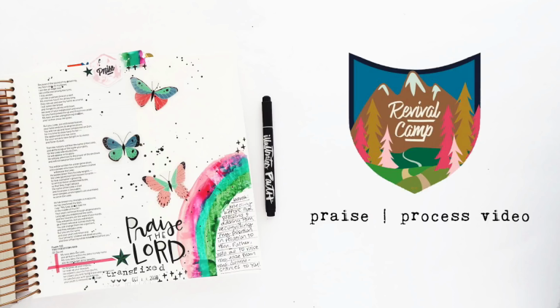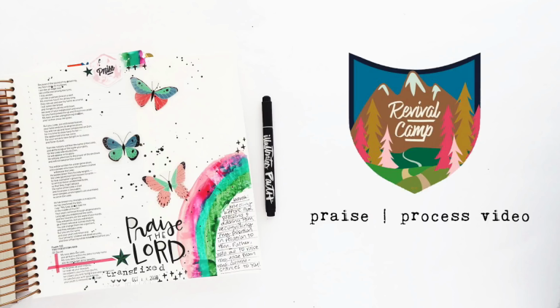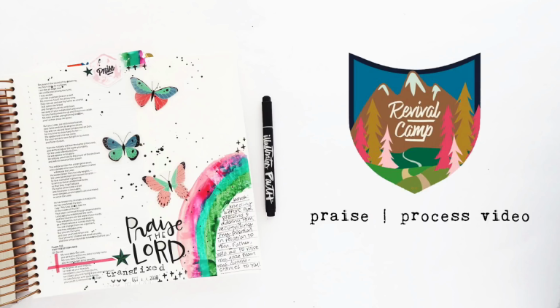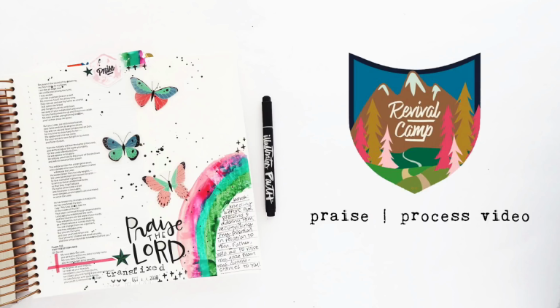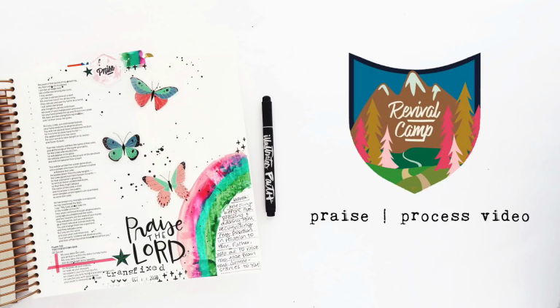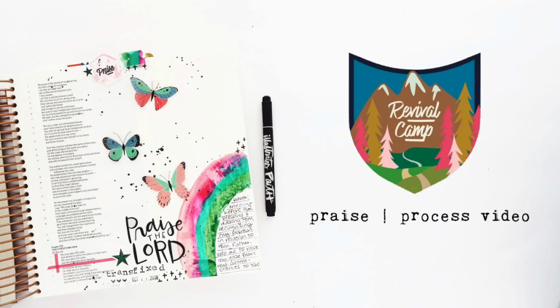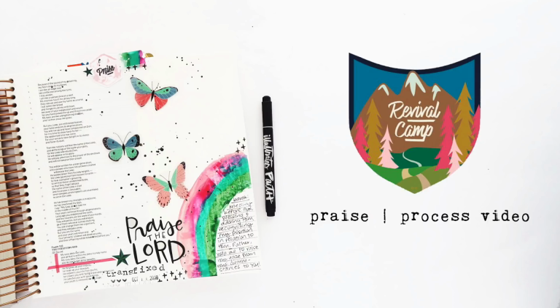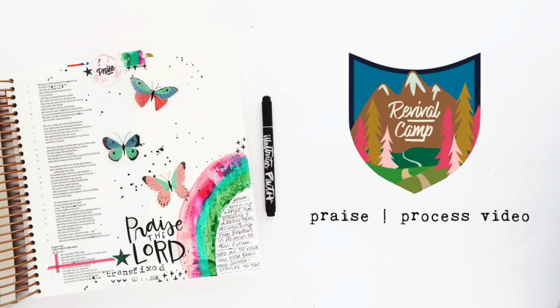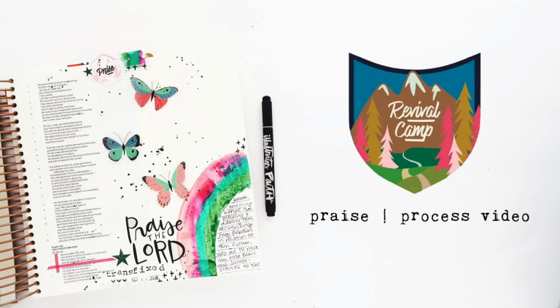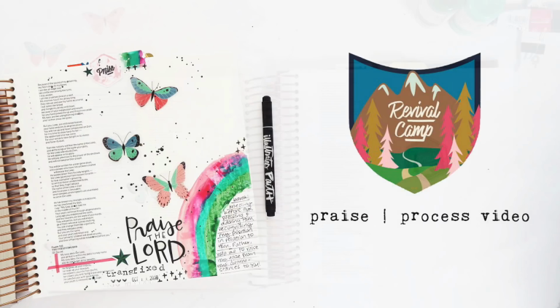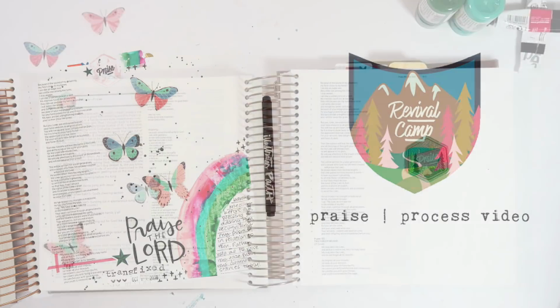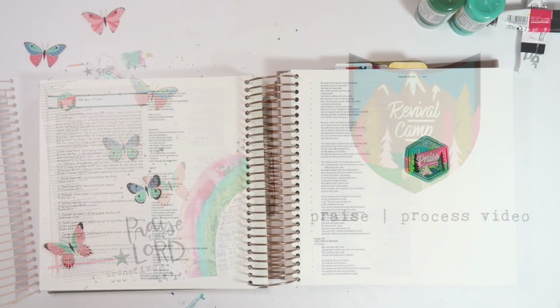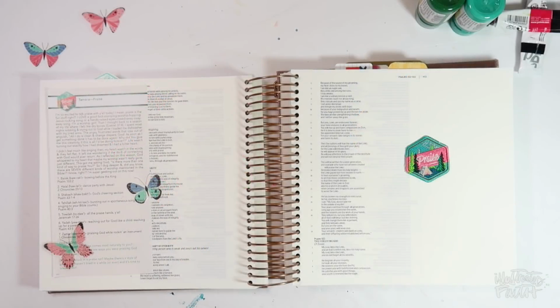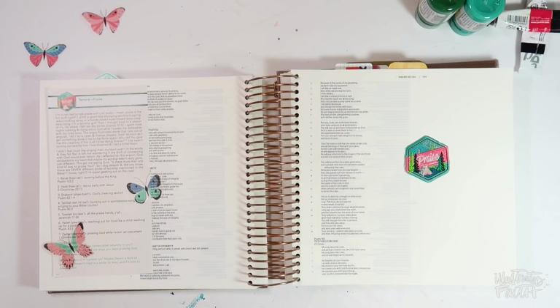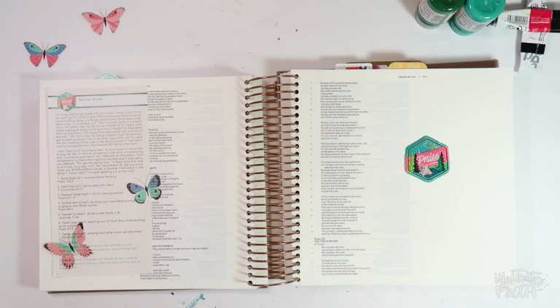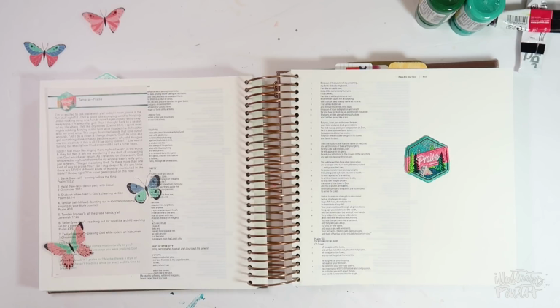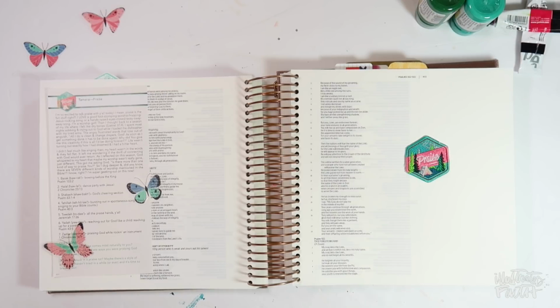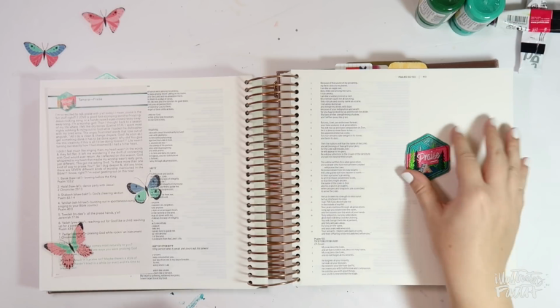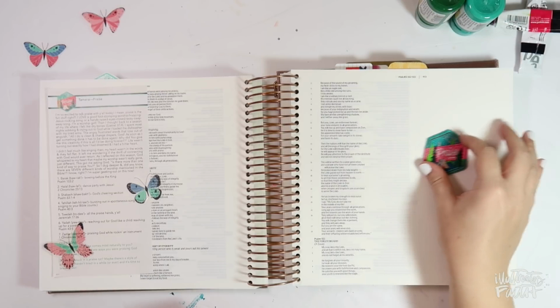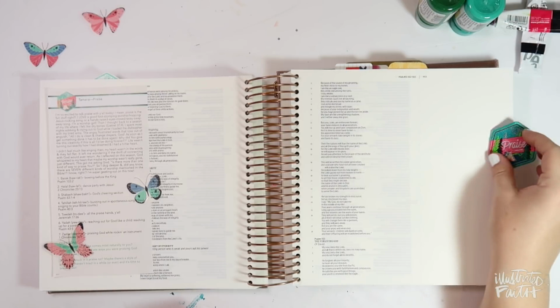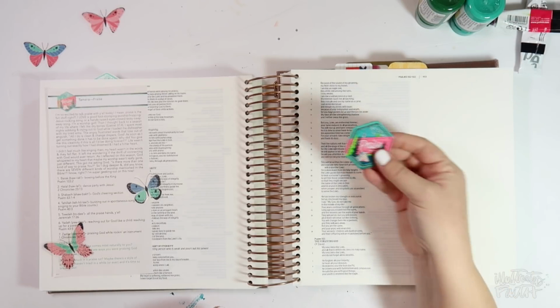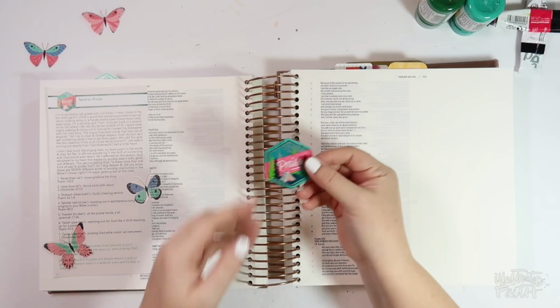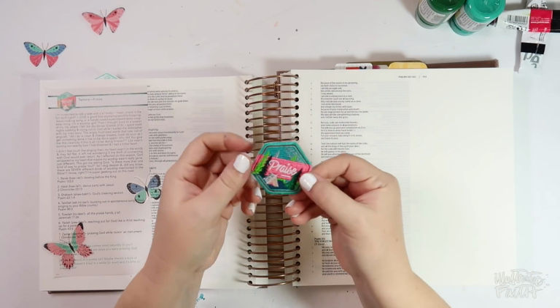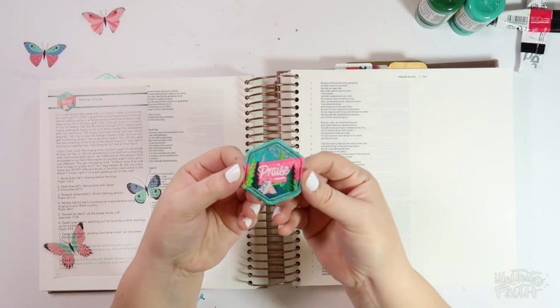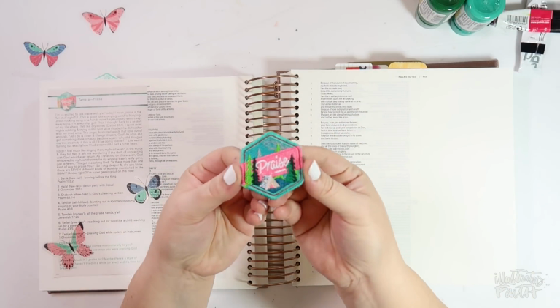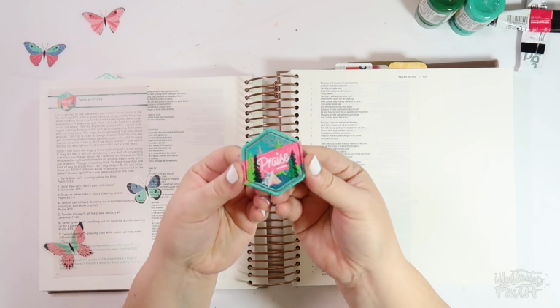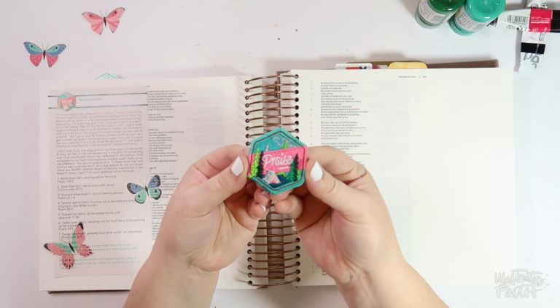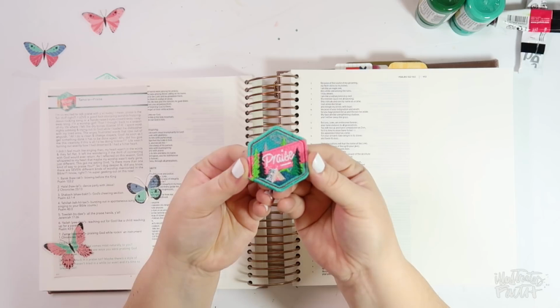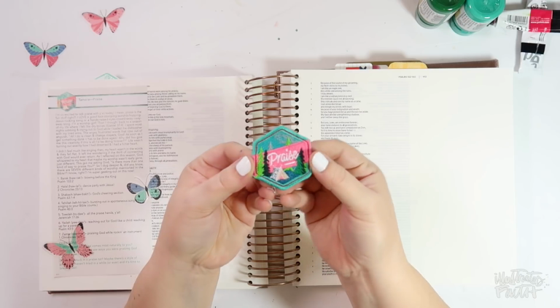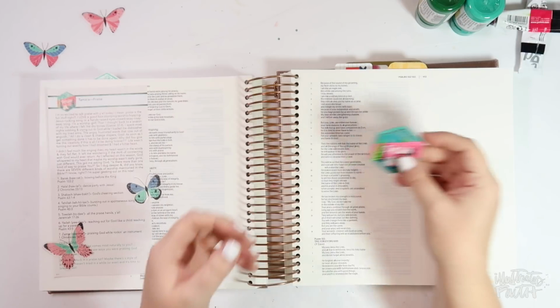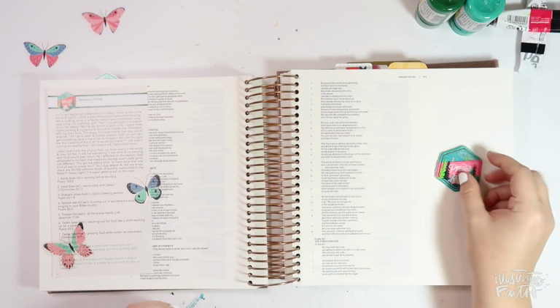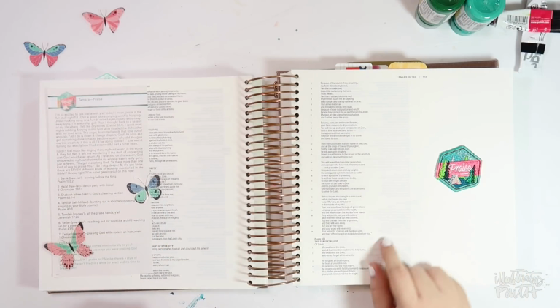Hi everybody, Jillian here for Illustrated Faith, and today I'm going to share with you a brand new Bible journaling process video. This is the last of my Revival Camp entries, and today I'm going to be focusing on Tamara's devotional praise.